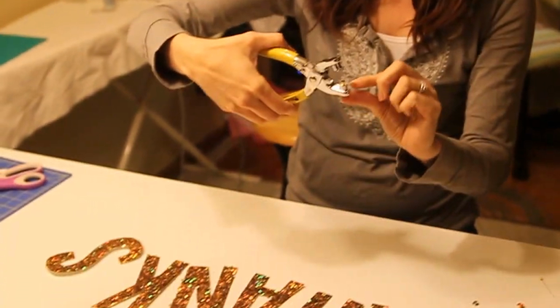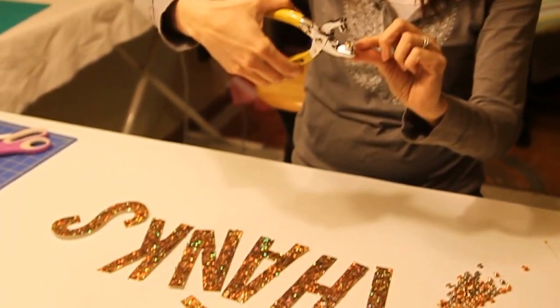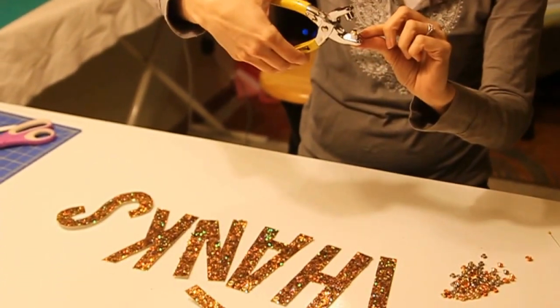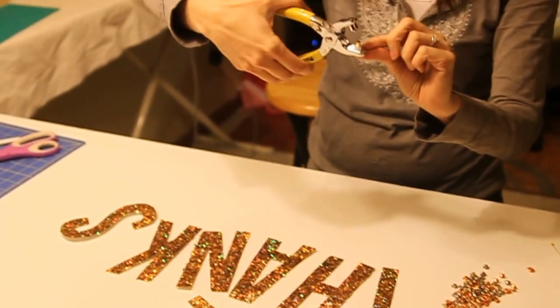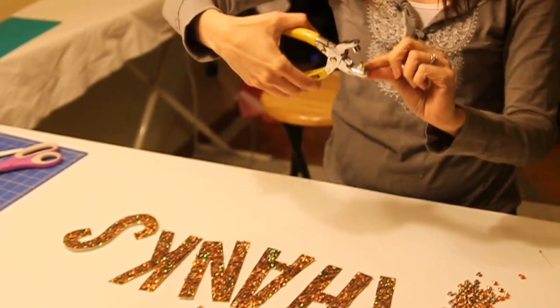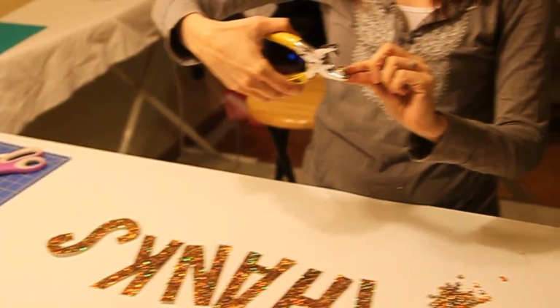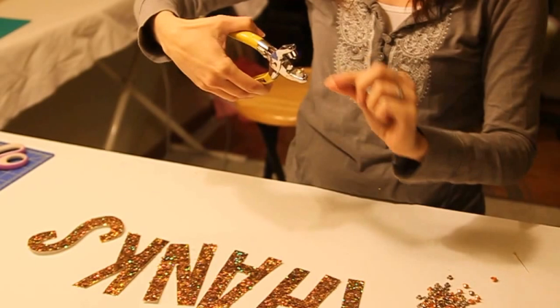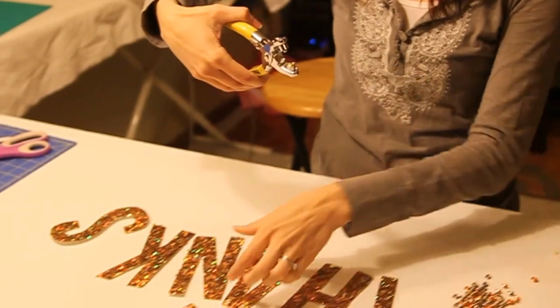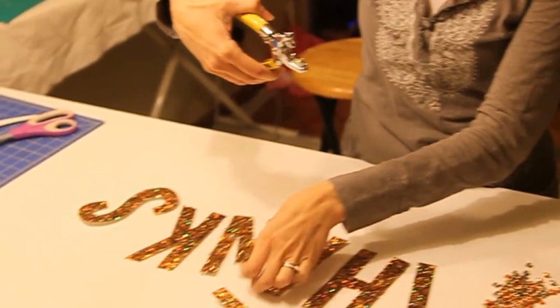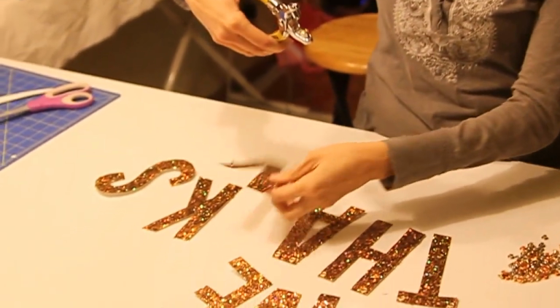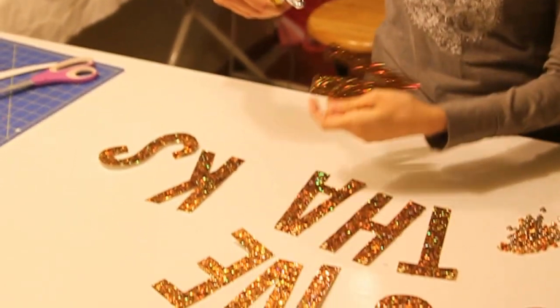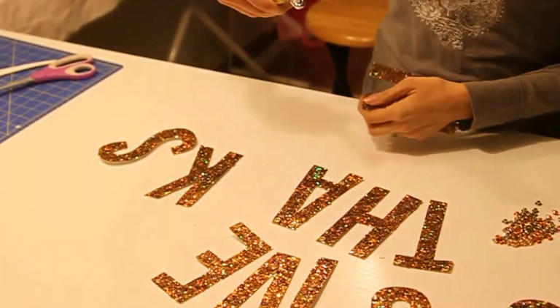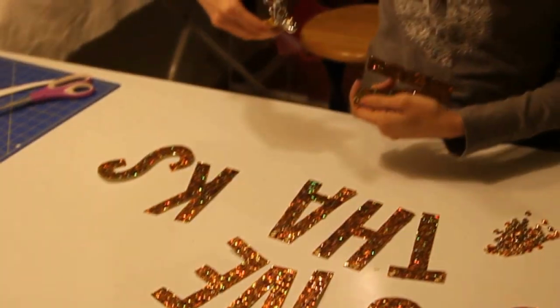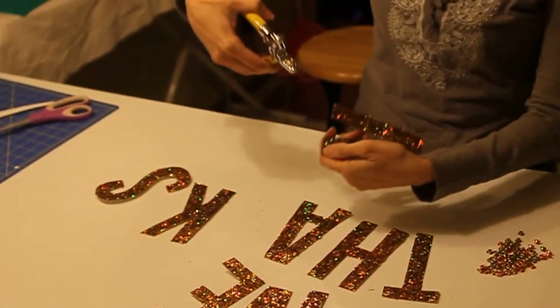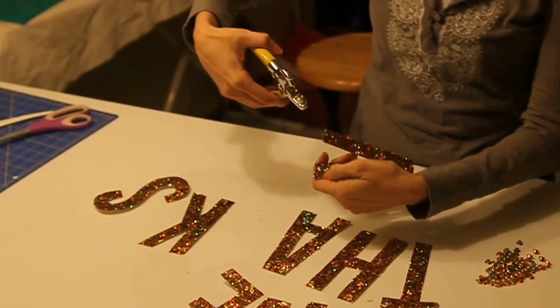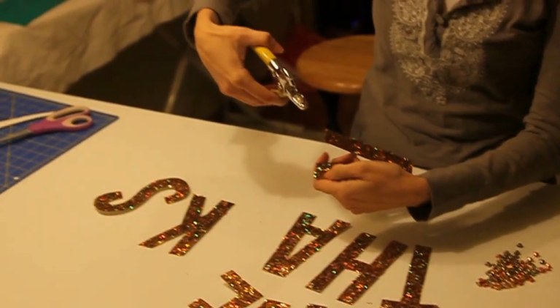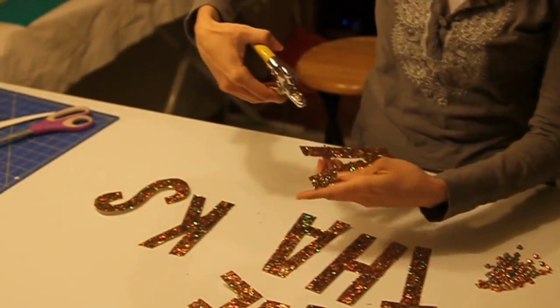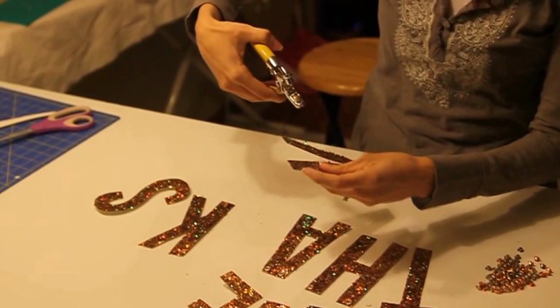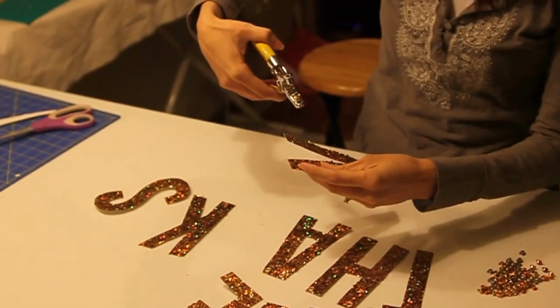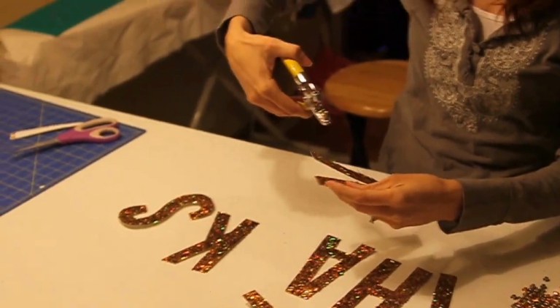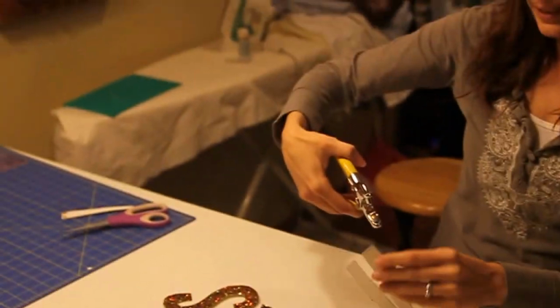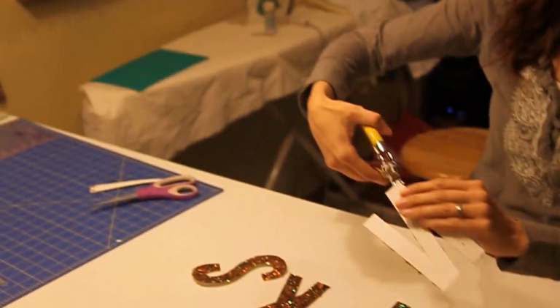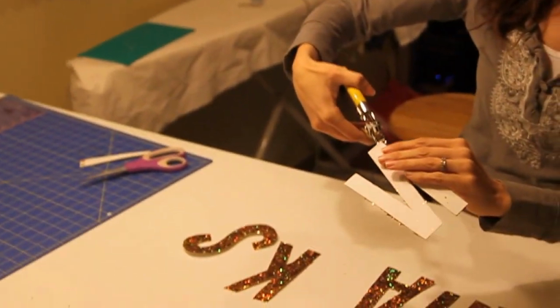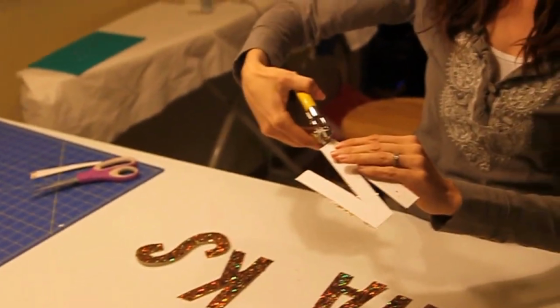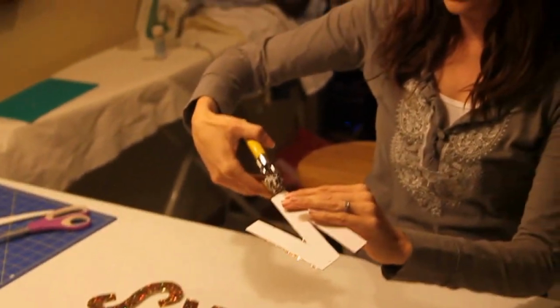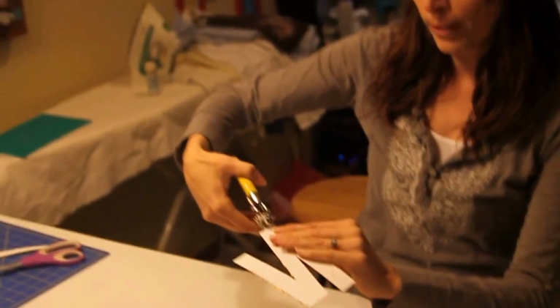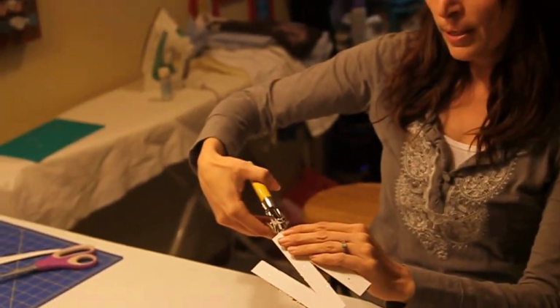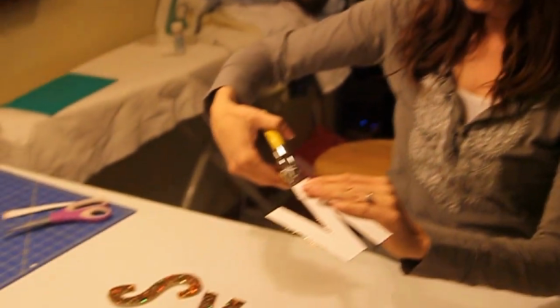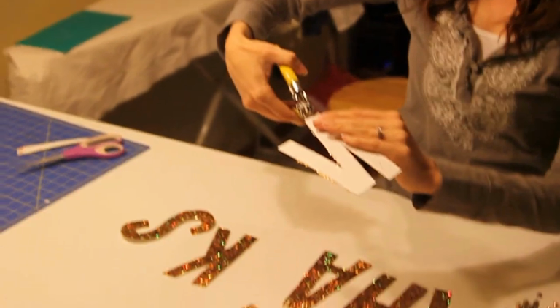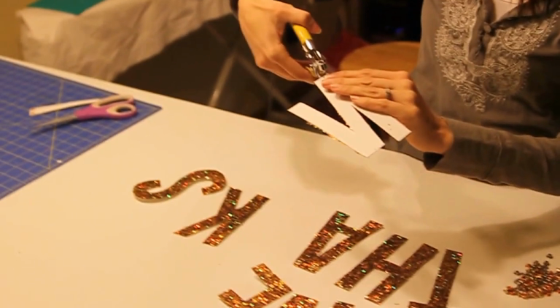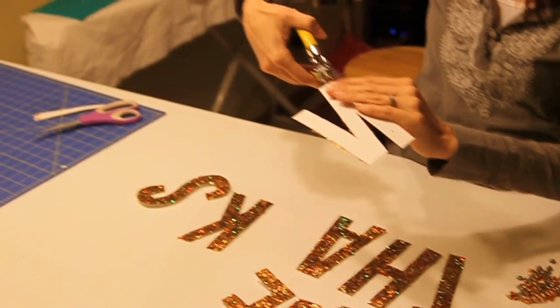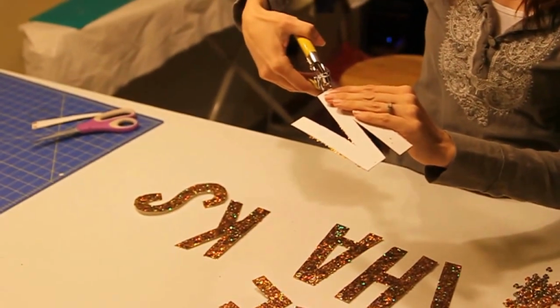This side is going to be the side that you want to show on your project. So I want the glitter side of my paper to show. The glitter side needs to touch the grommet that's sitting in there. So I'm going to put my paper in actually upside down.